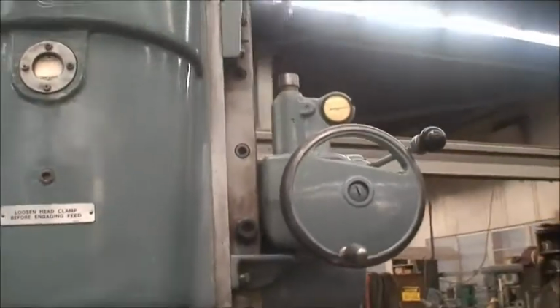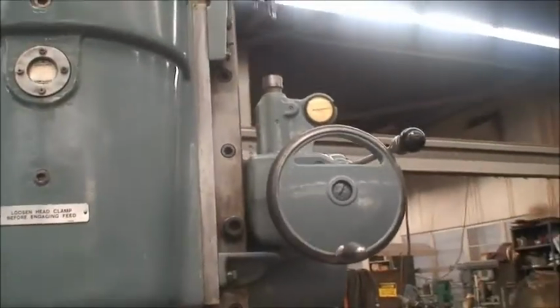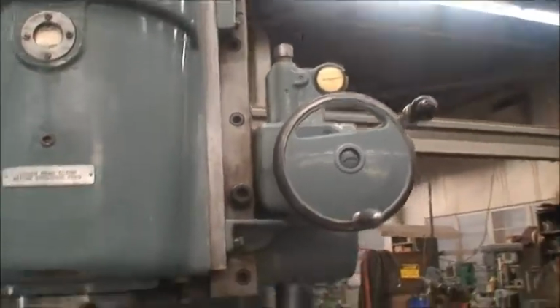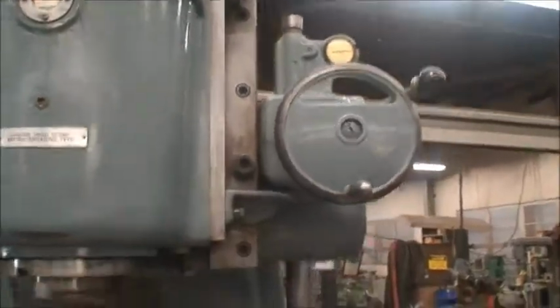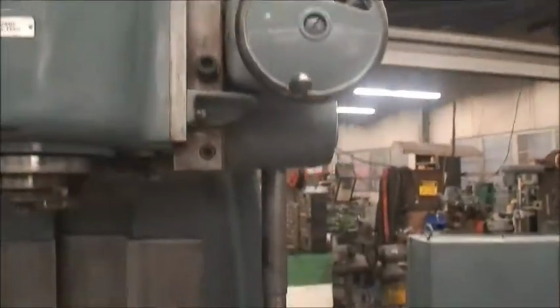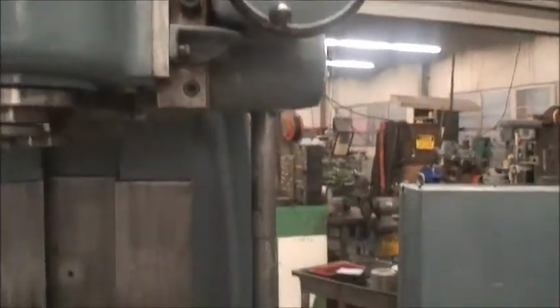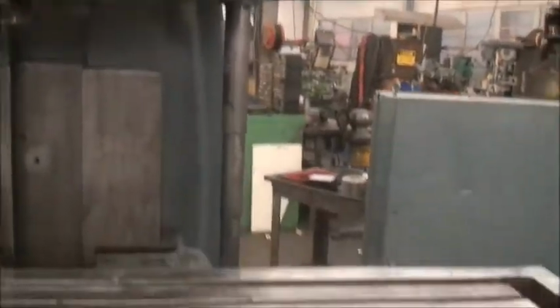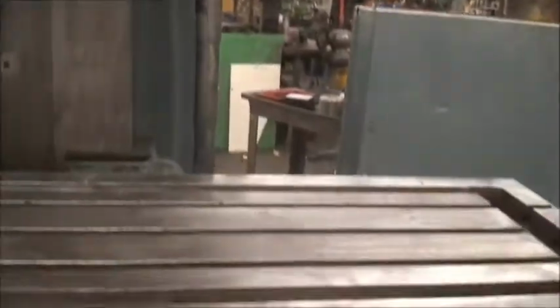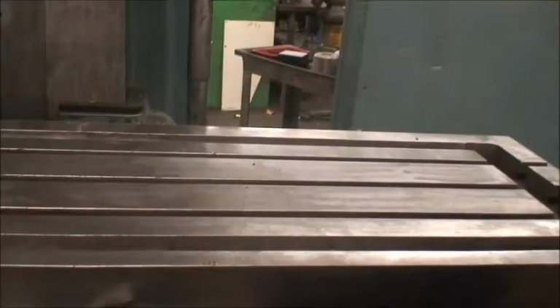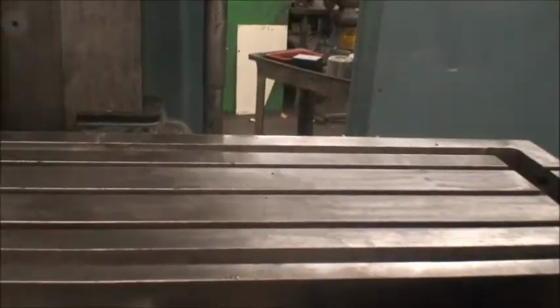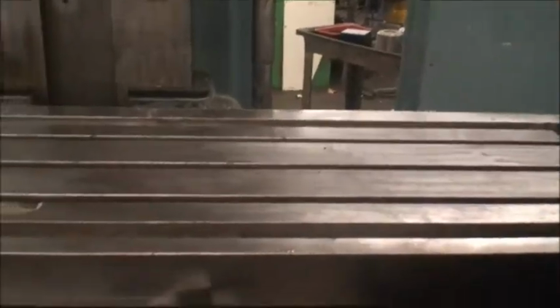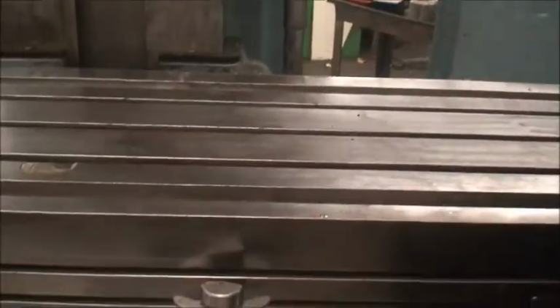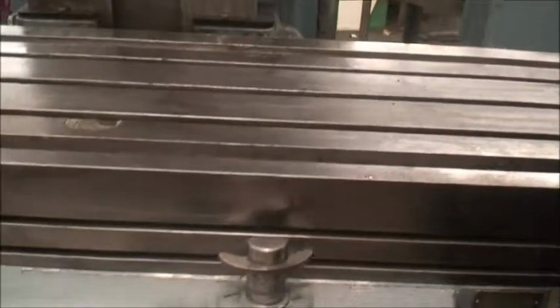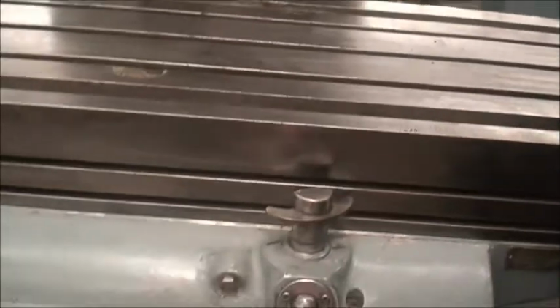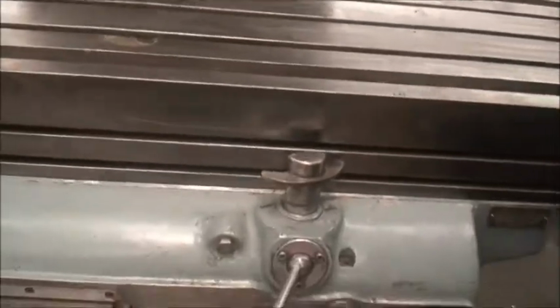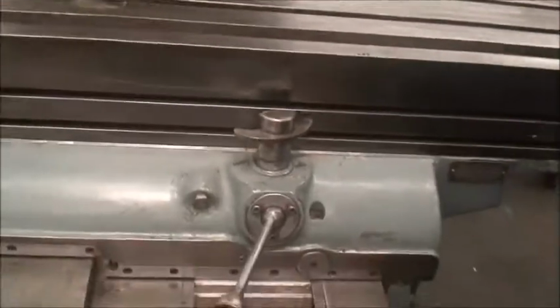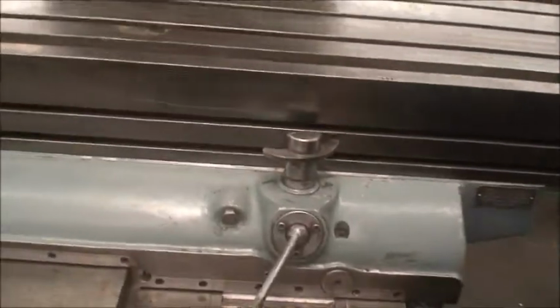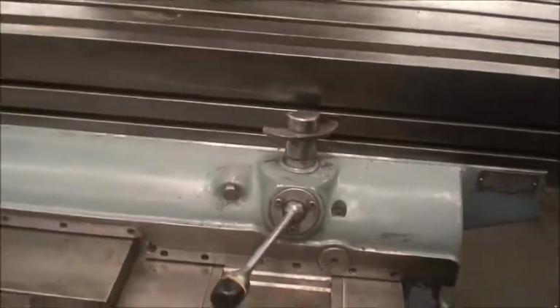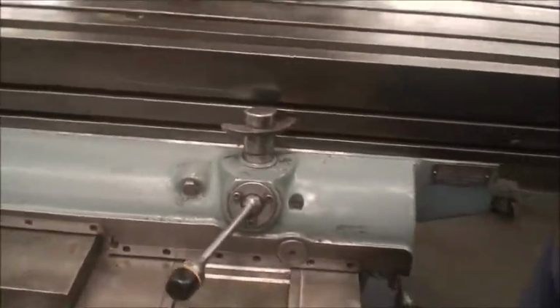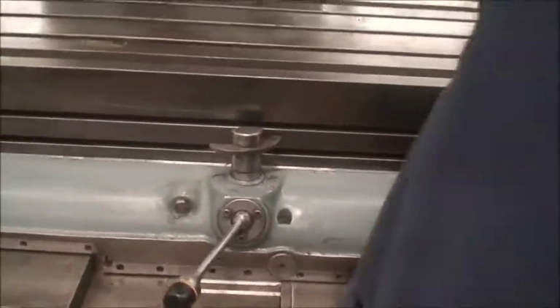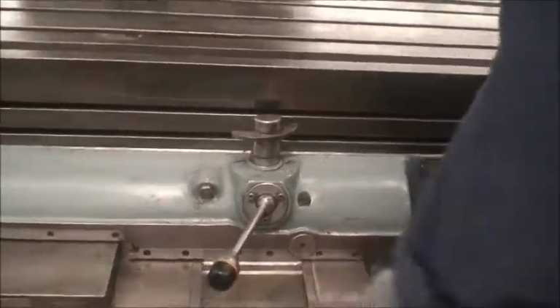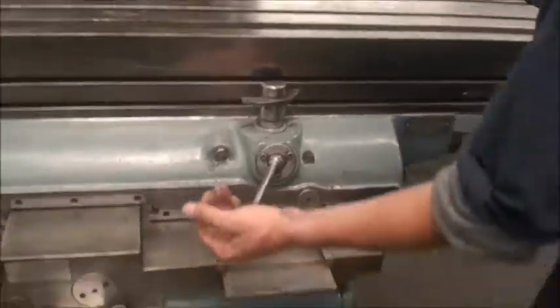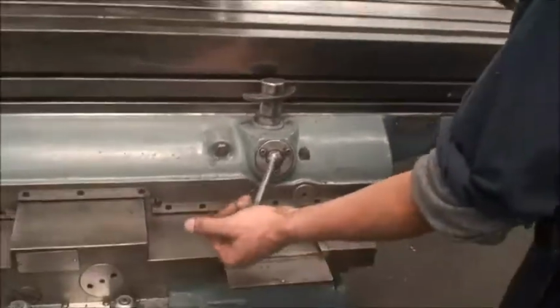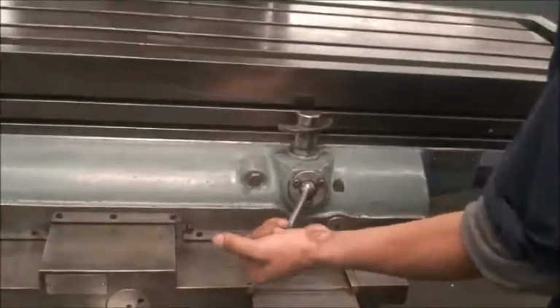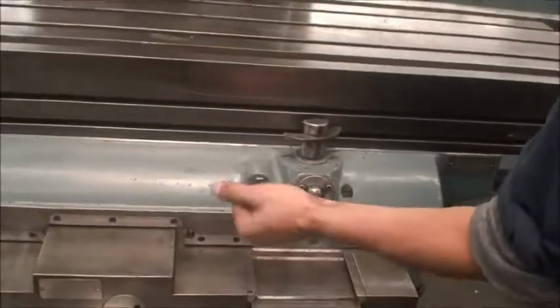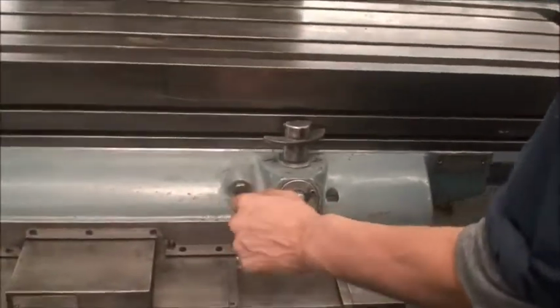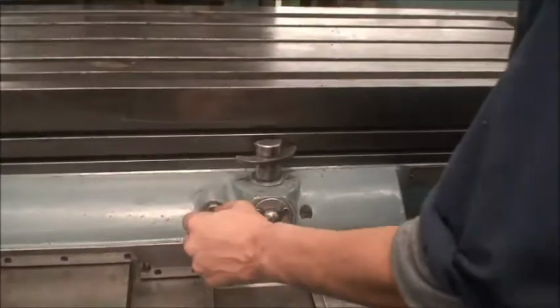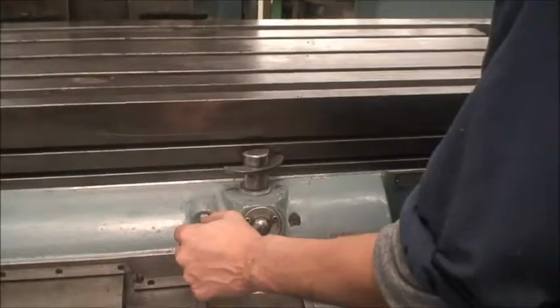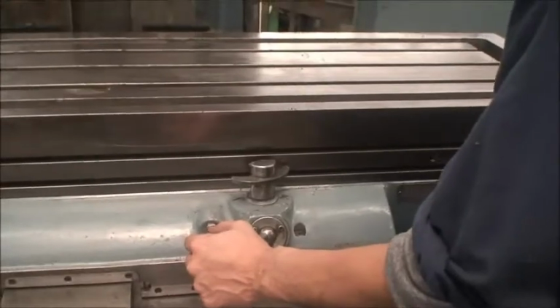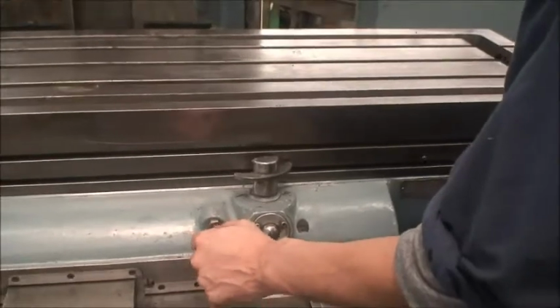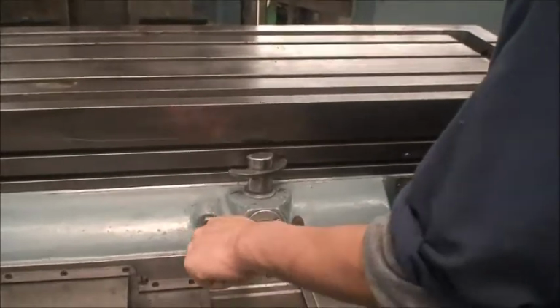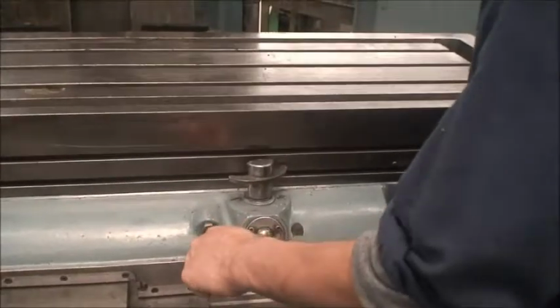We also have table movement. Table feeds are 3/8 to 90 inches per minute with a rapid move as well.